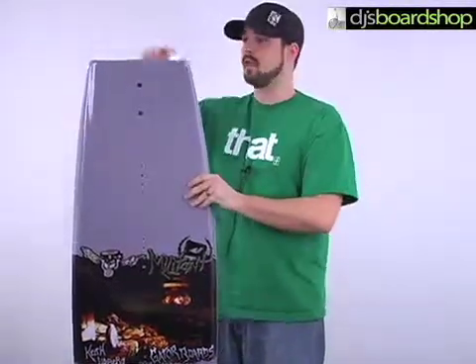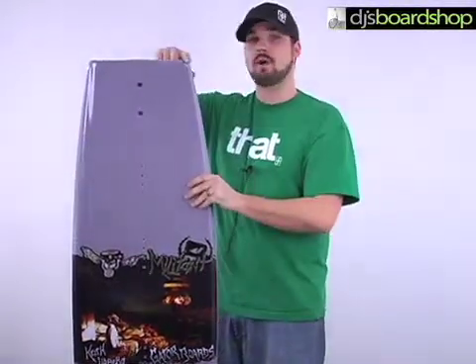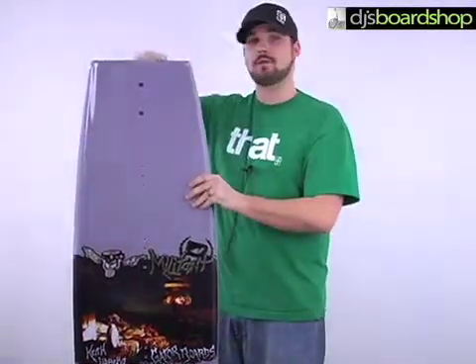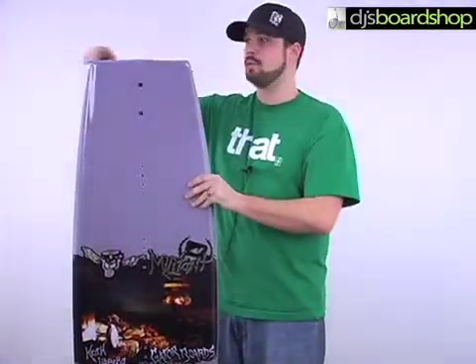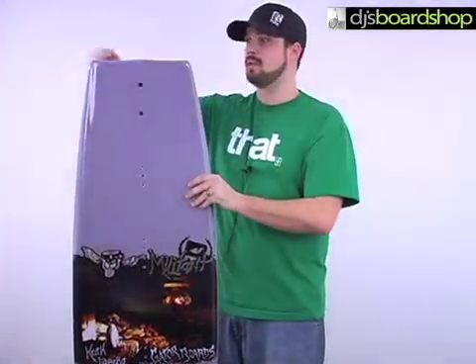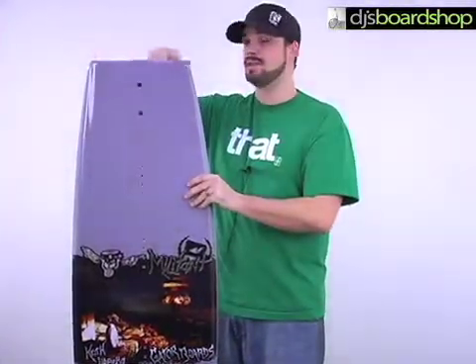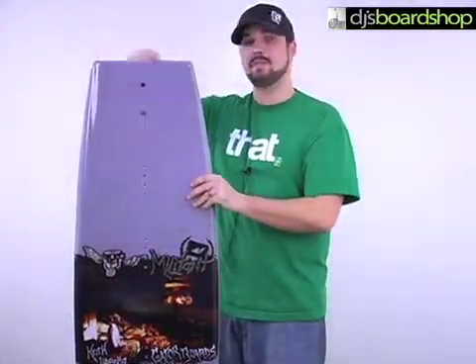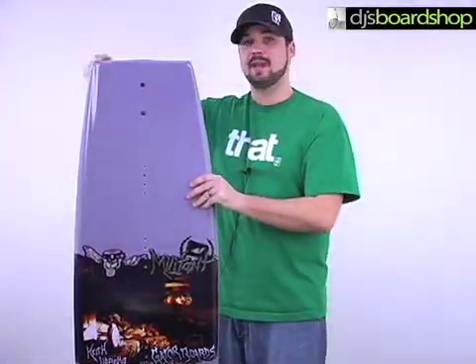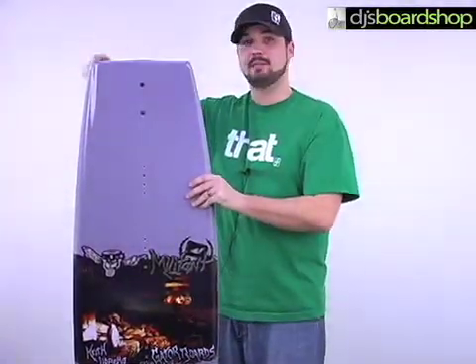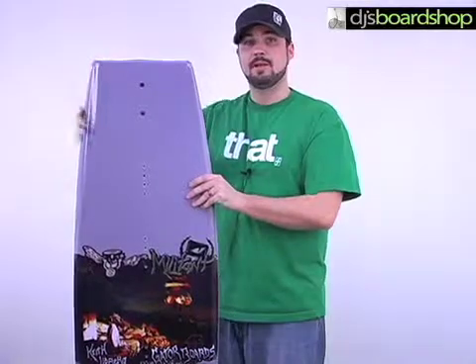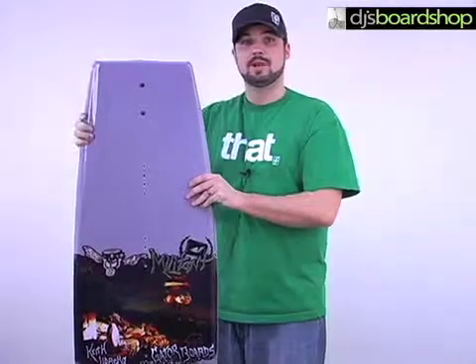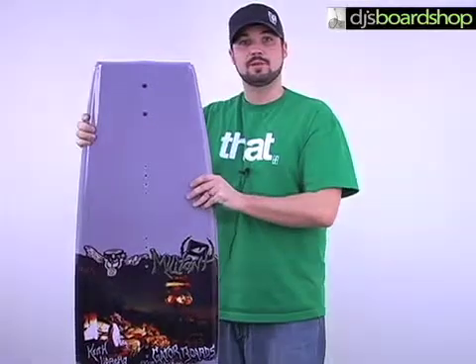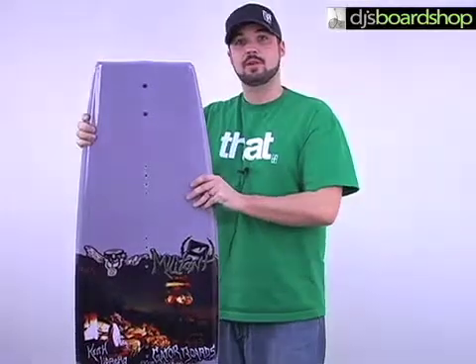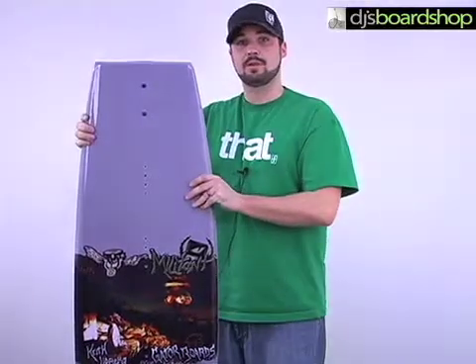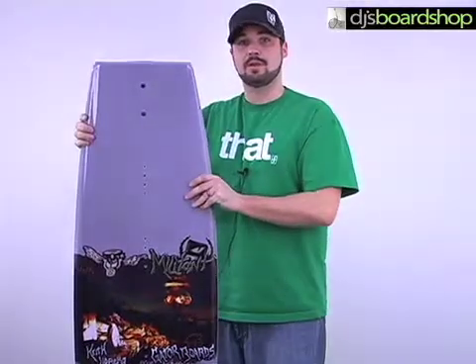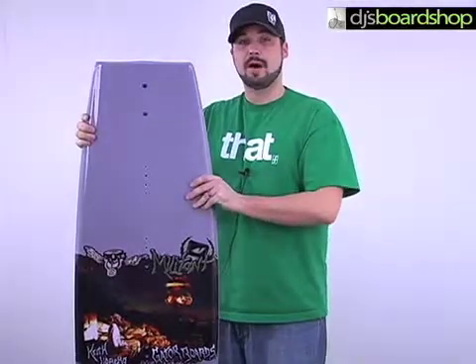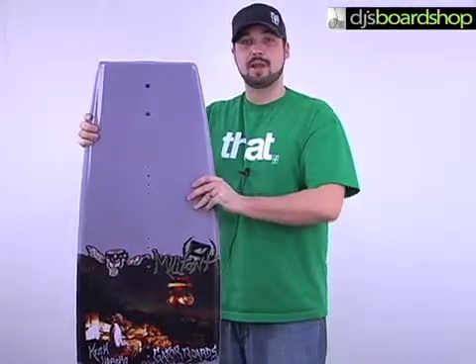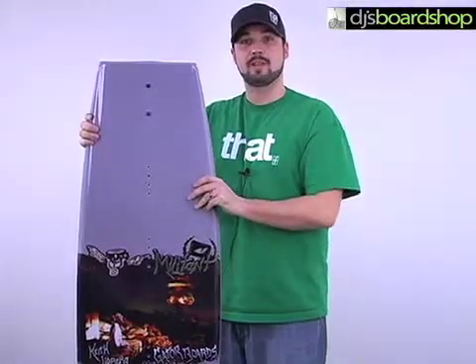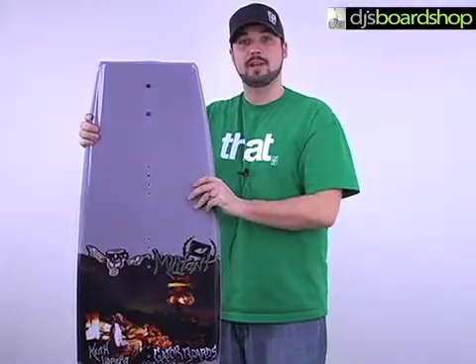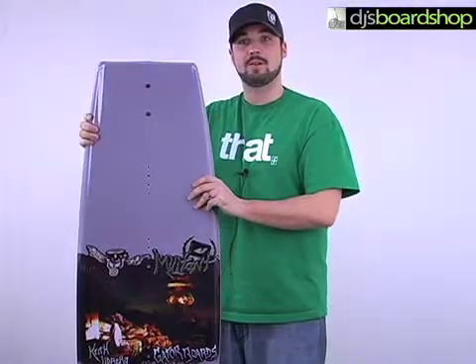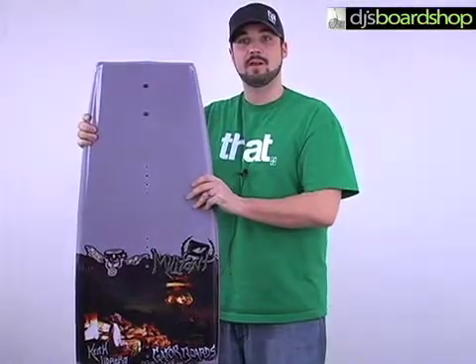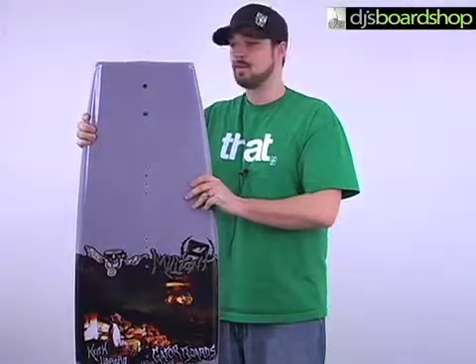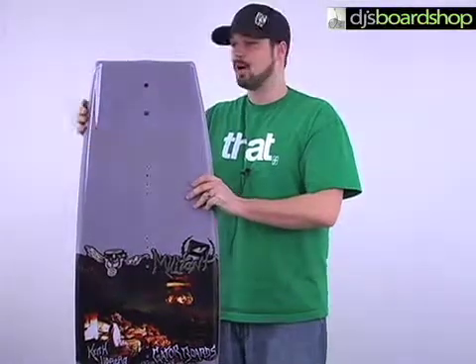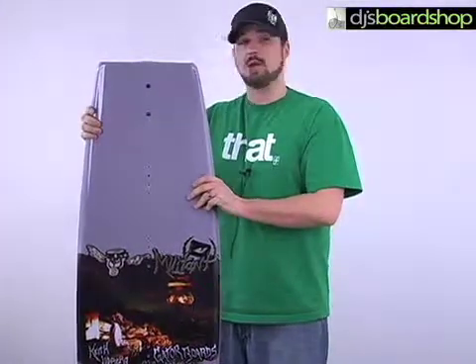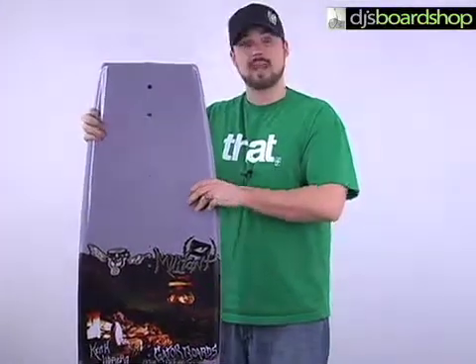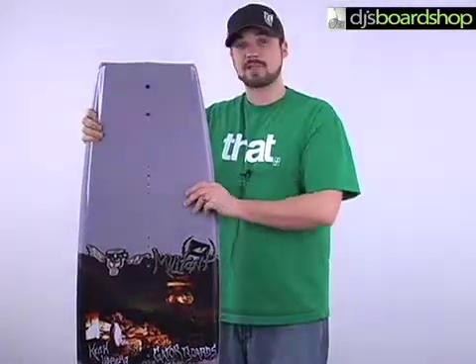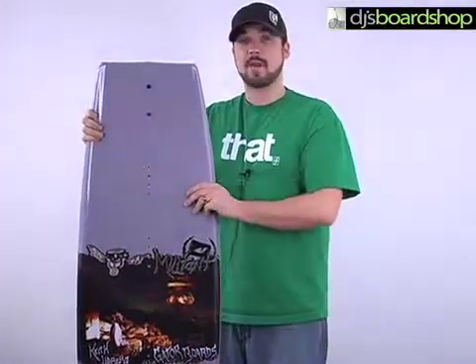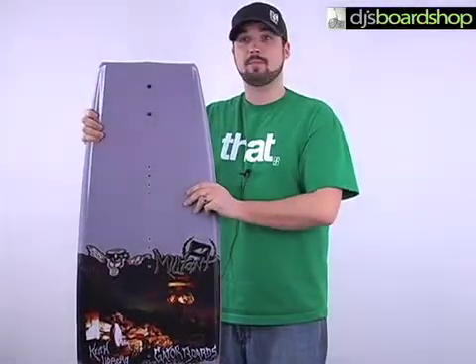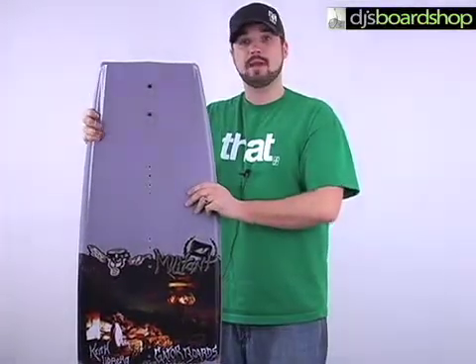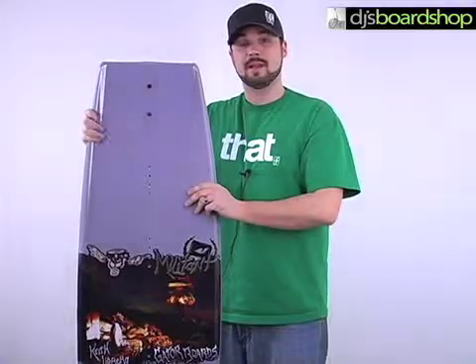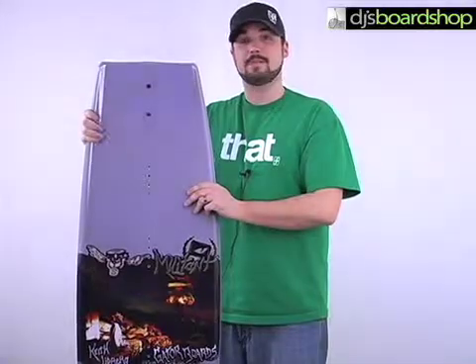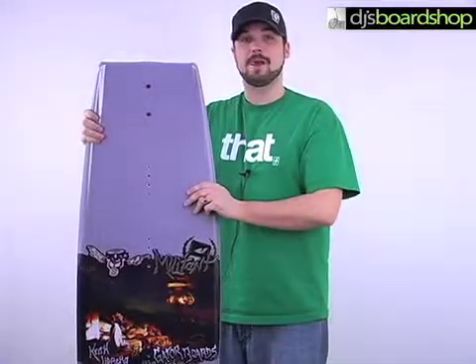It also offers a very blunted tip and tail, which is also going to increase the pop in the air that you're getting off the wake. All in all, just an excellent wakeboard — it's a lot of fun to ride.